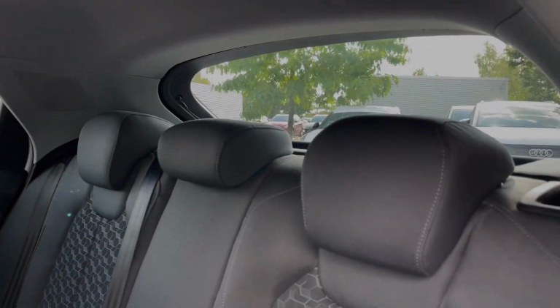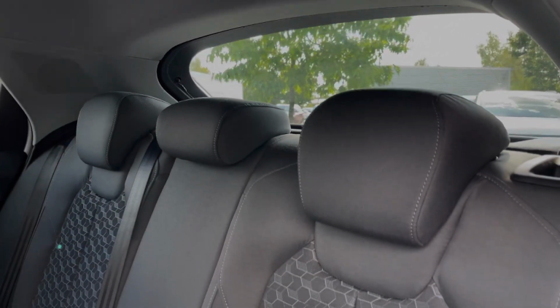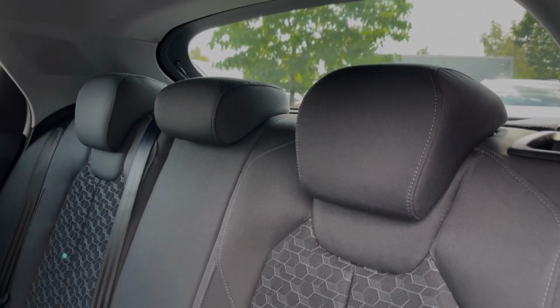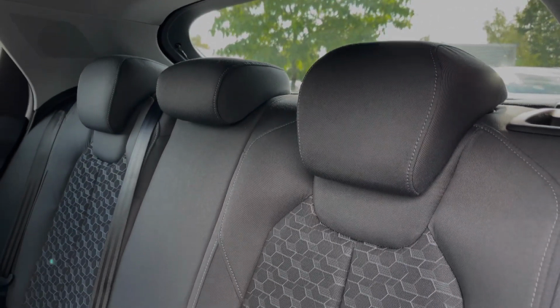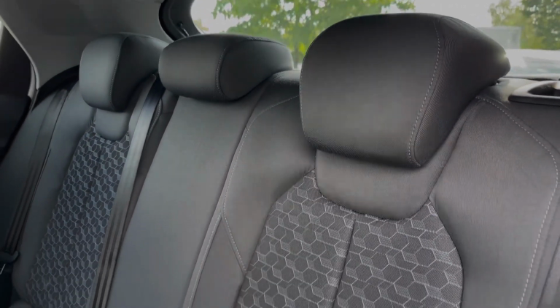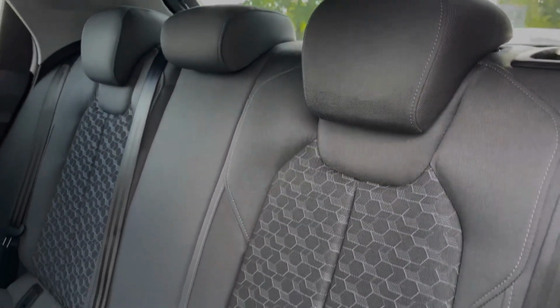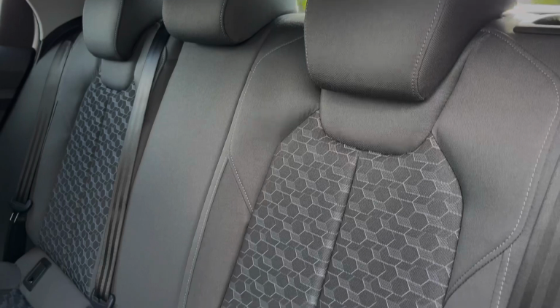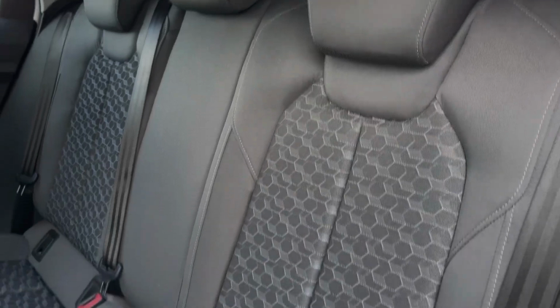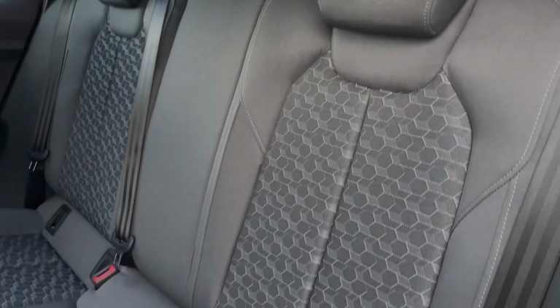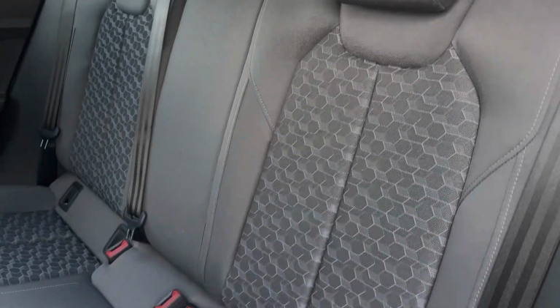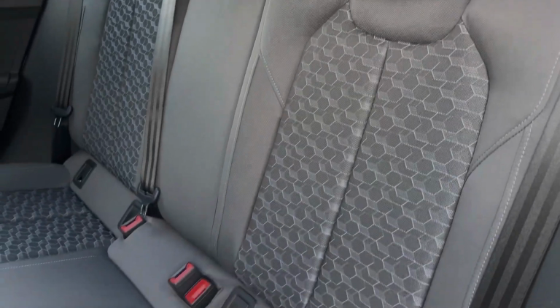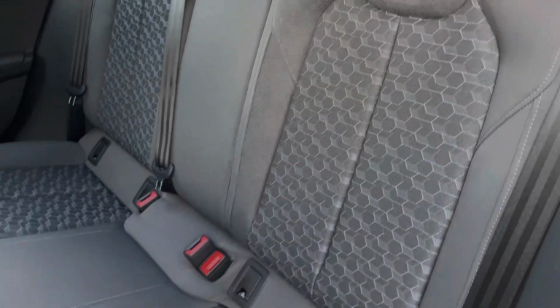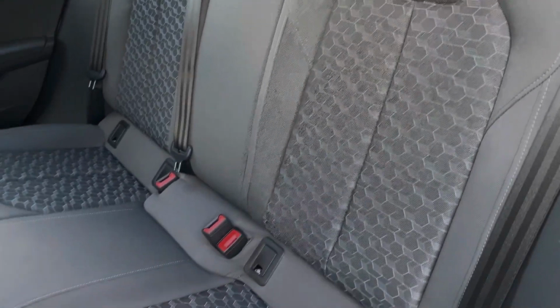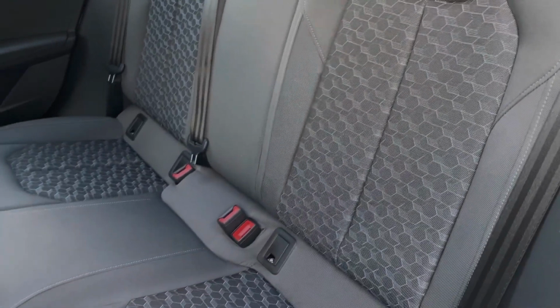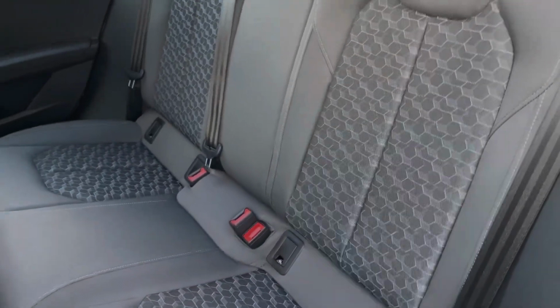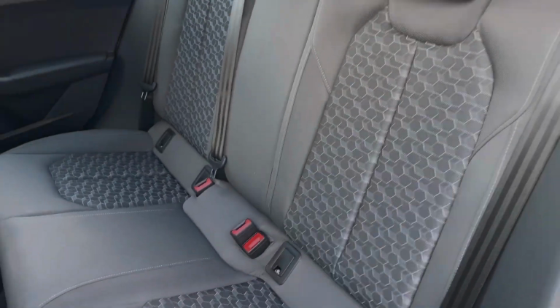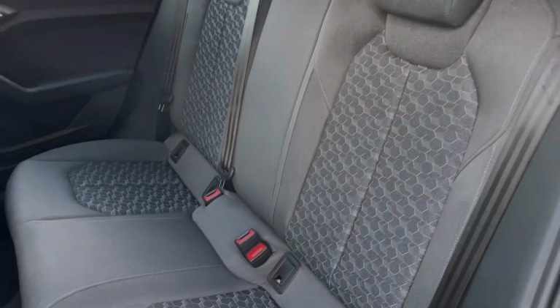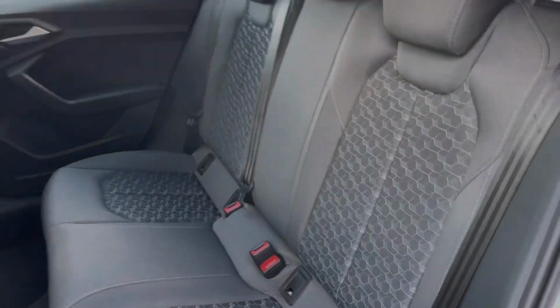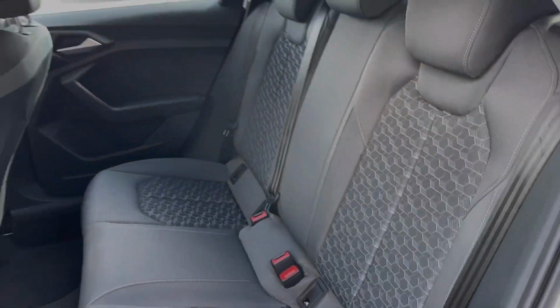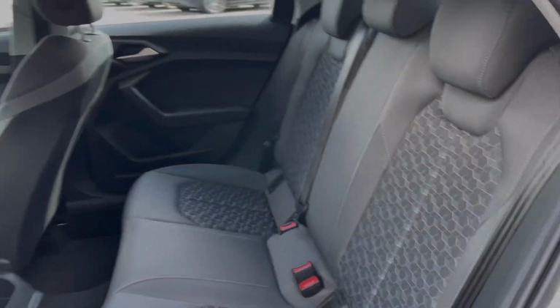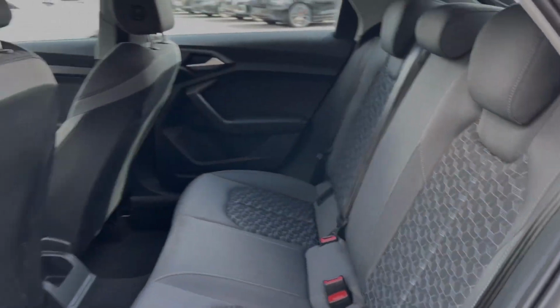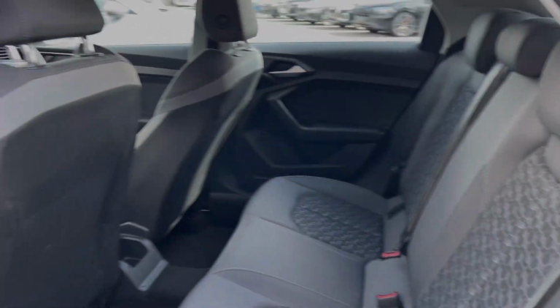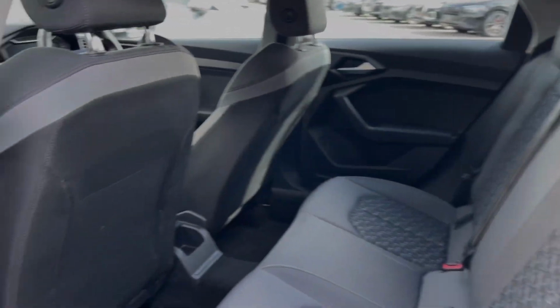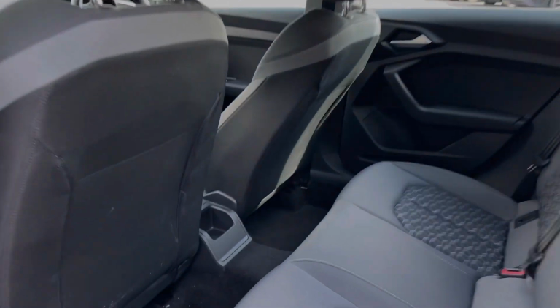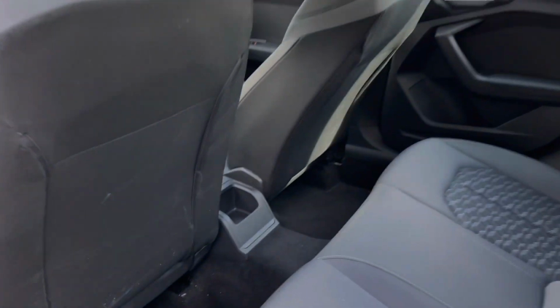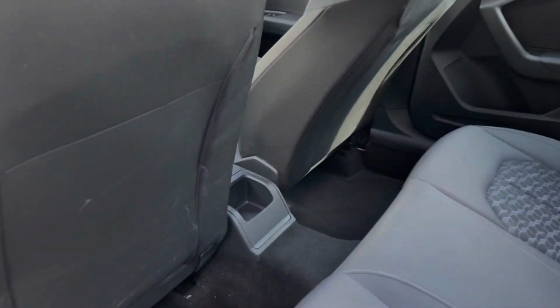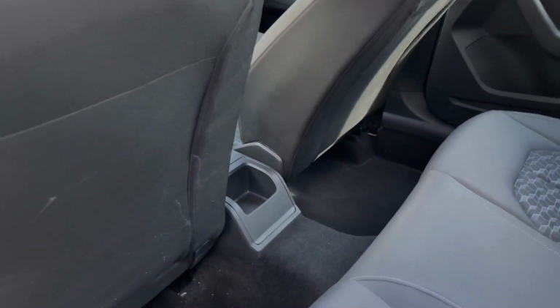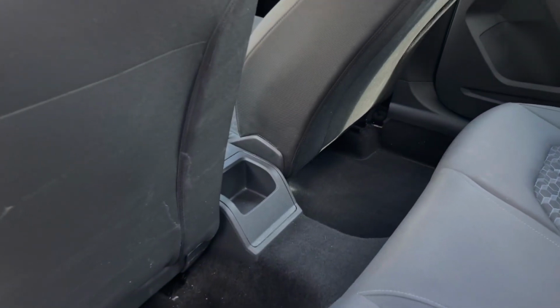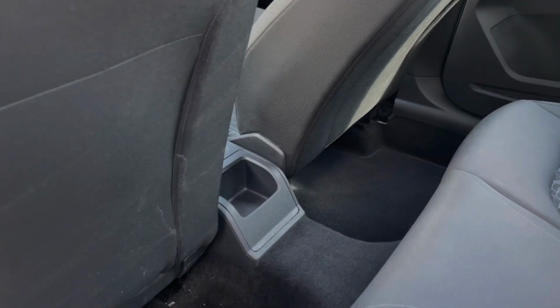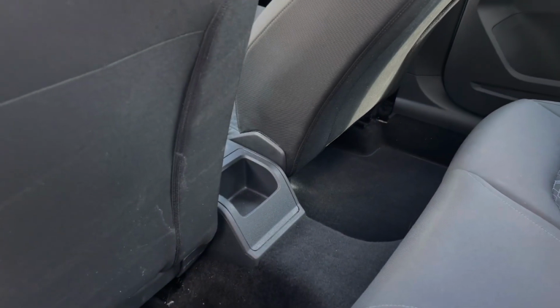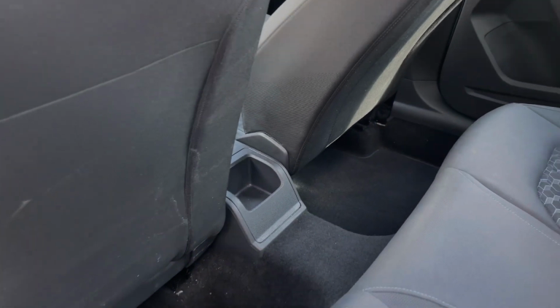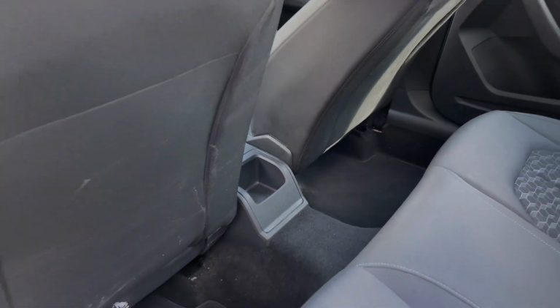The rear seats come finished in the cloth material with the pattern design to the centre and feature the child isofix anchor points. As we take a look around we can also see the ample legroom here in the back for adults and children alike.